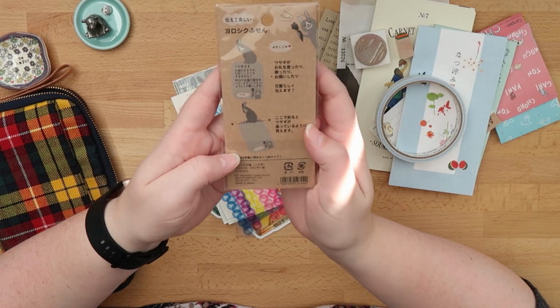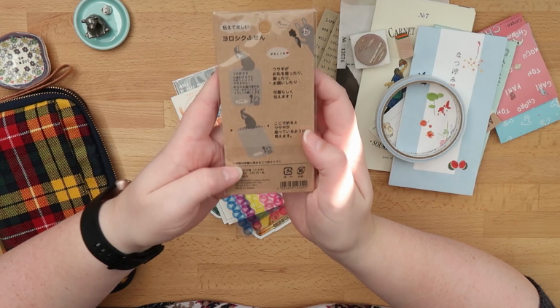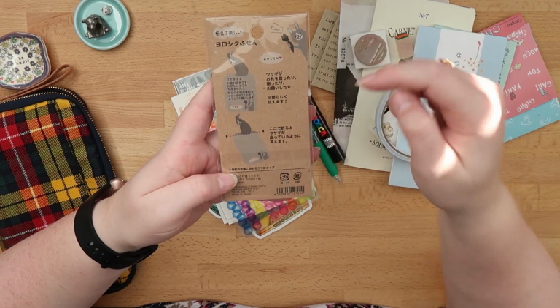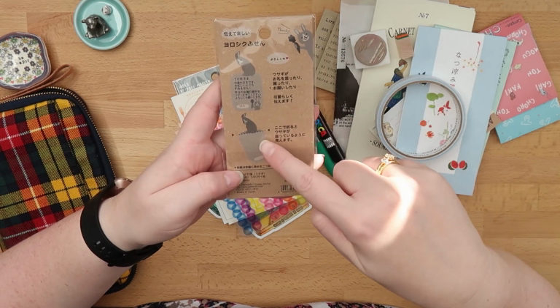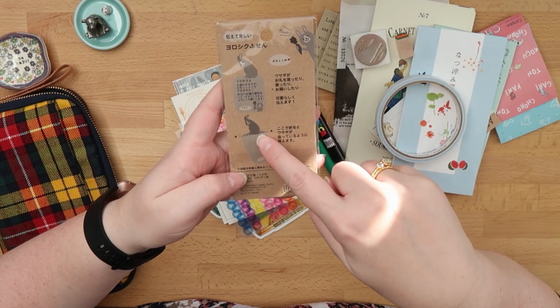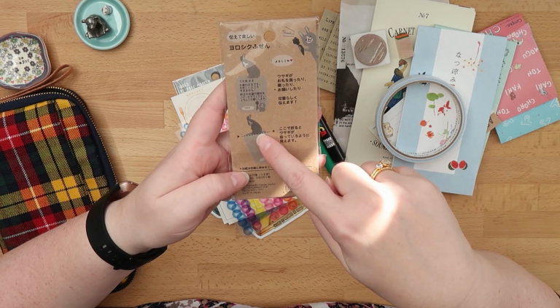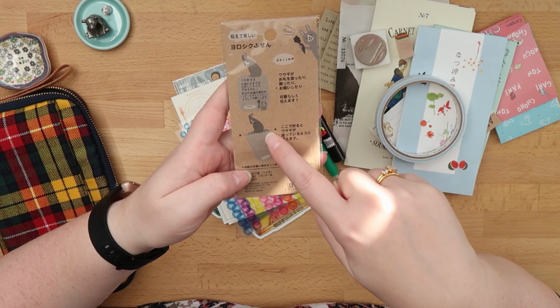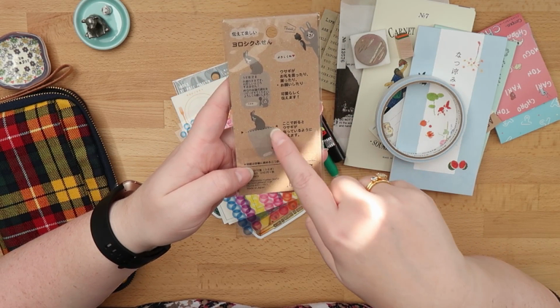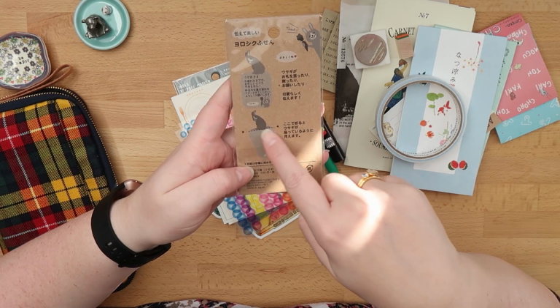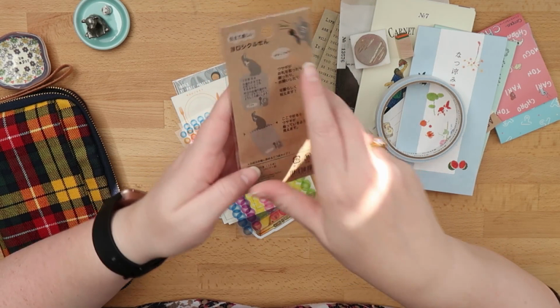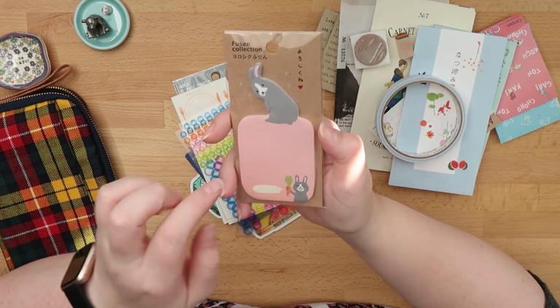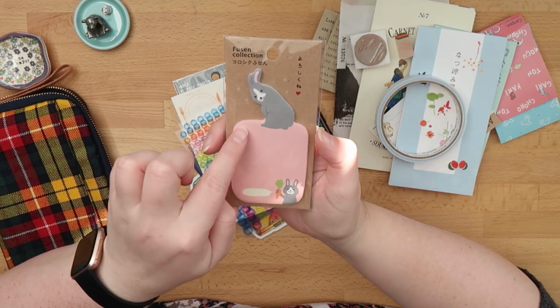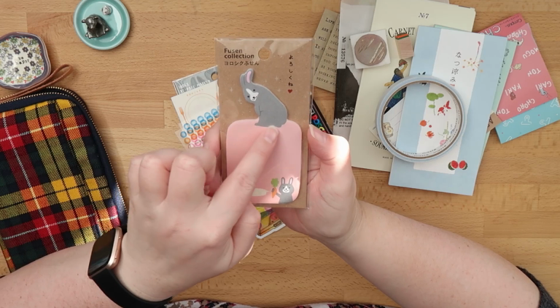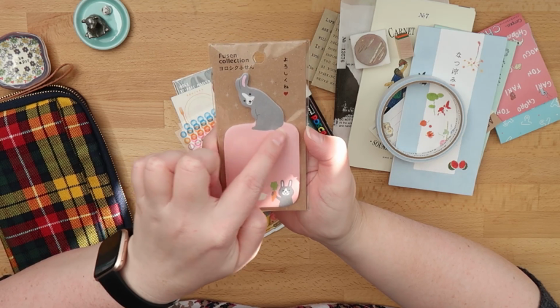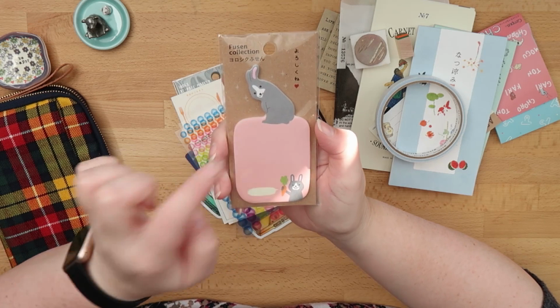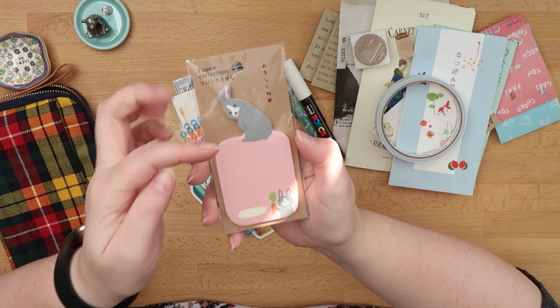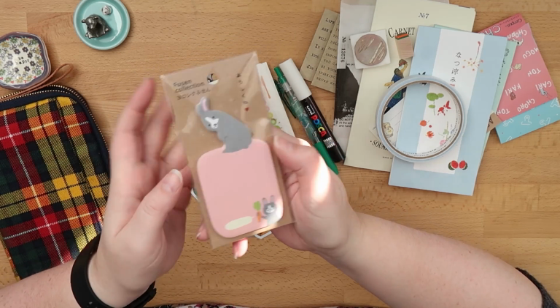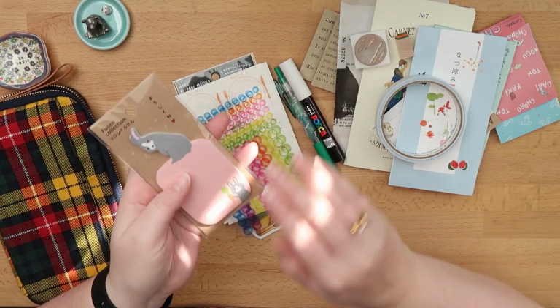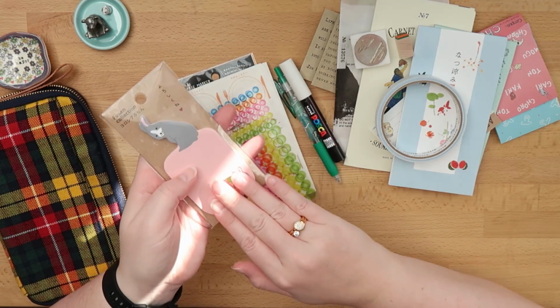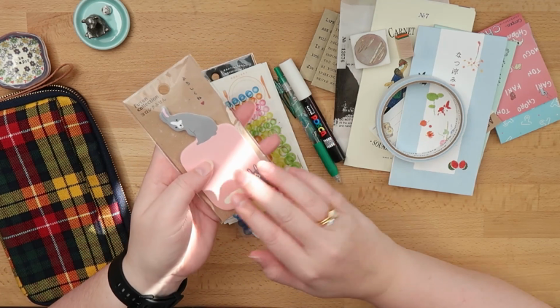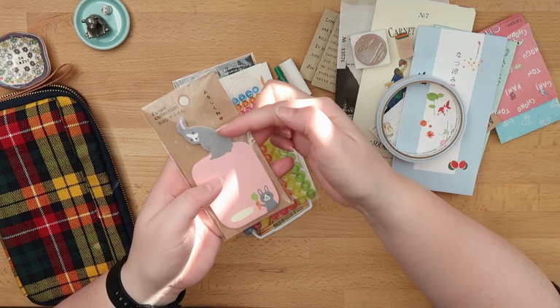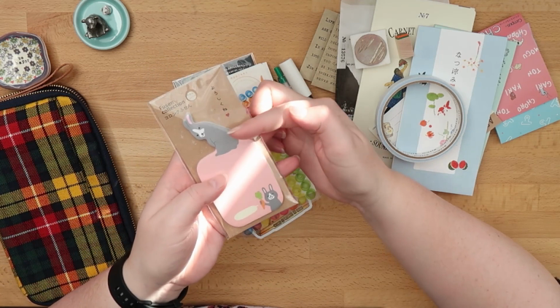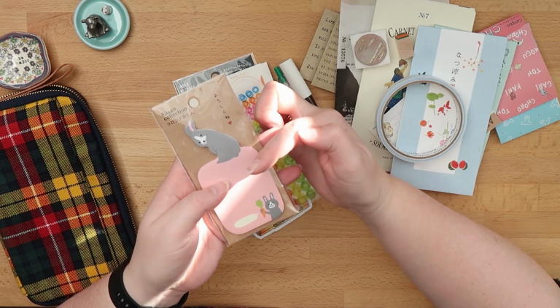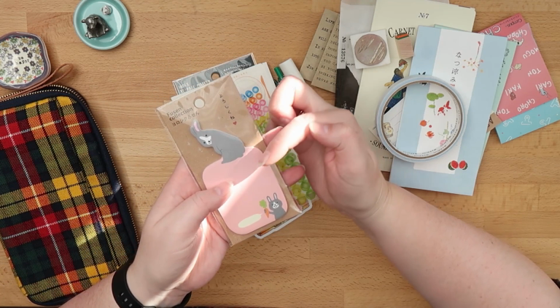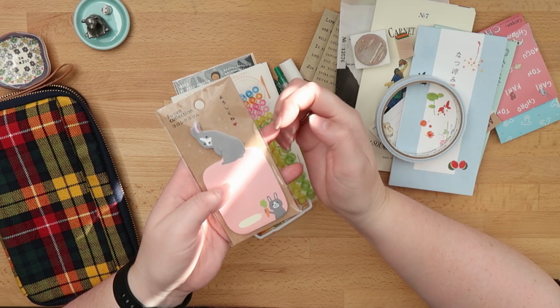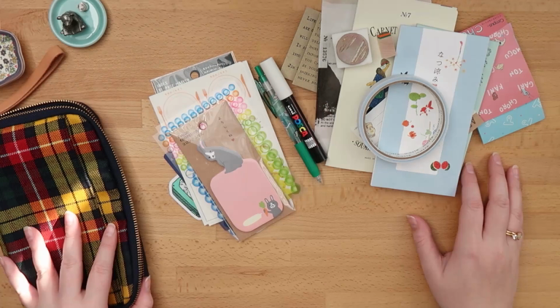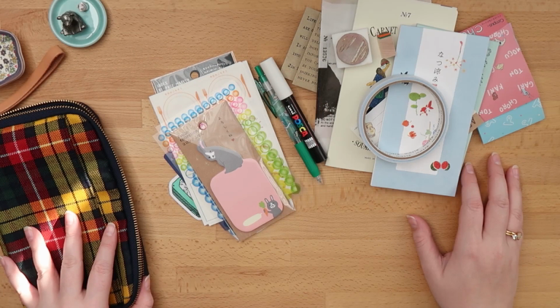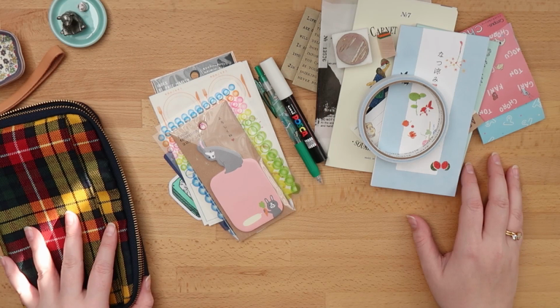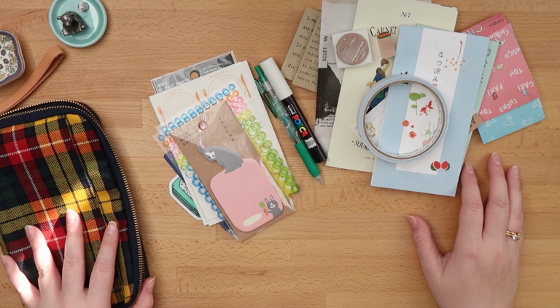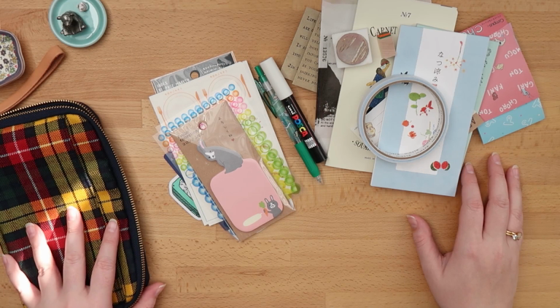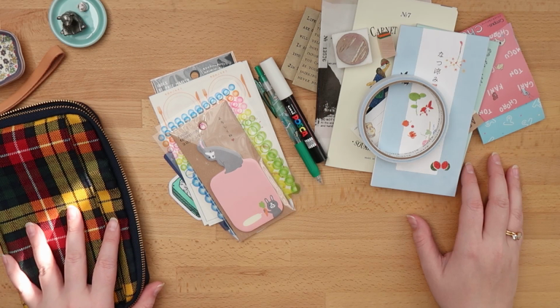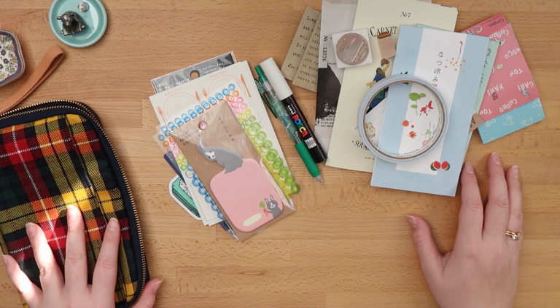This is a sticky note that you're meant to fold at this line, and then you can stick it down so it looks as if the bunny is sitting up.